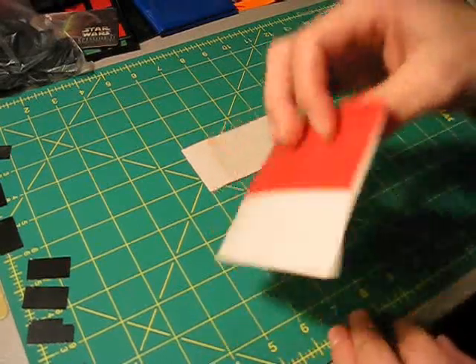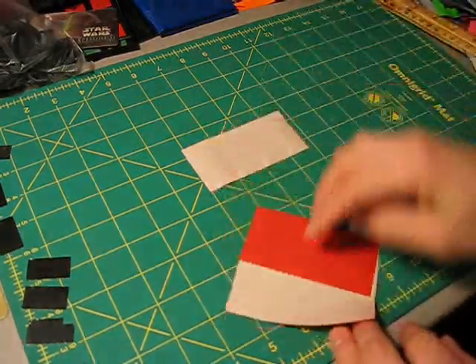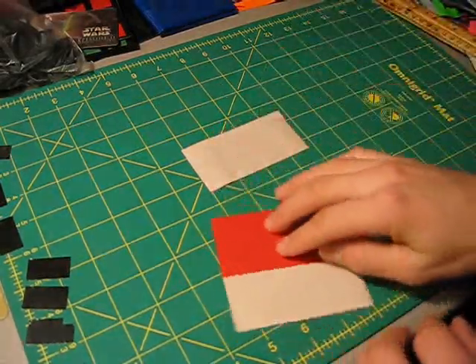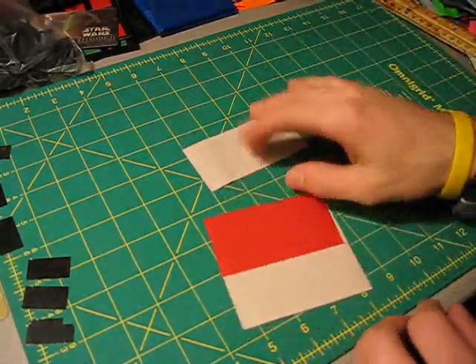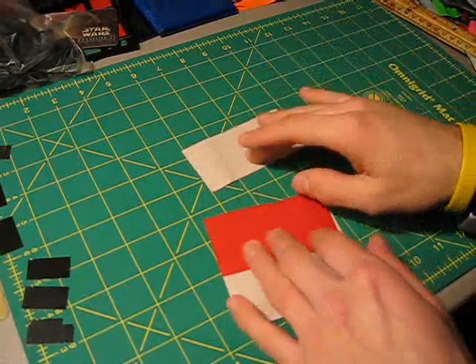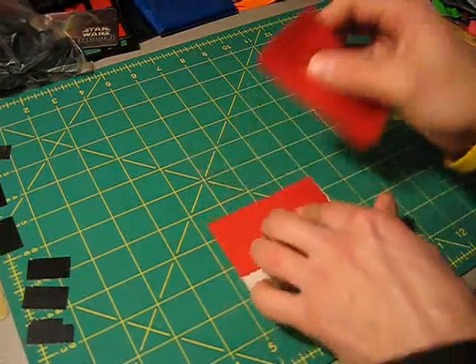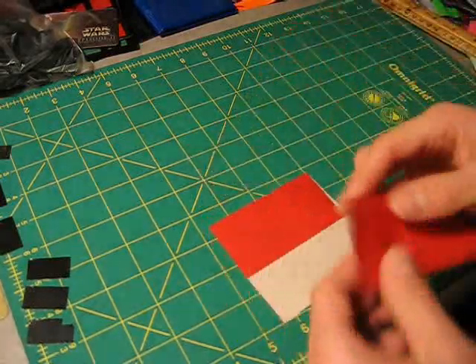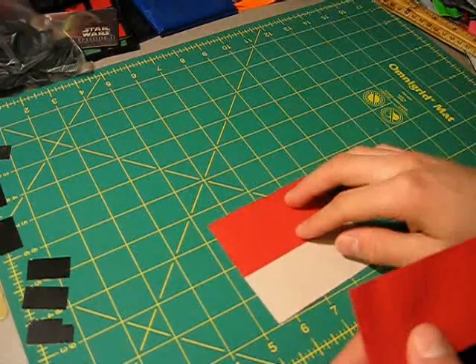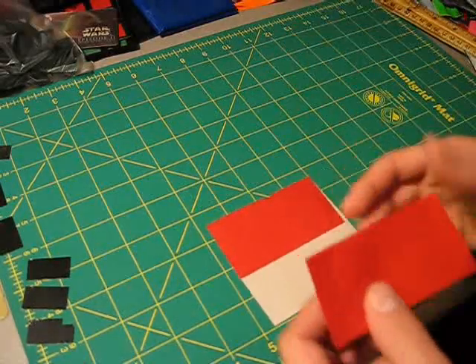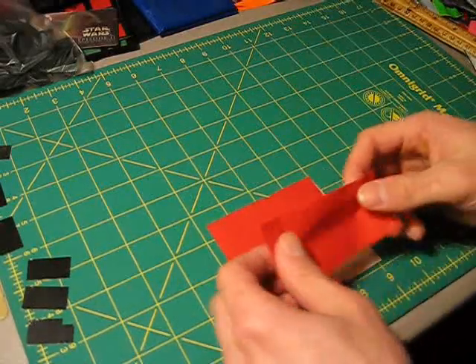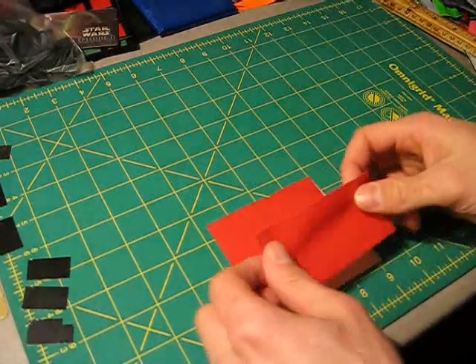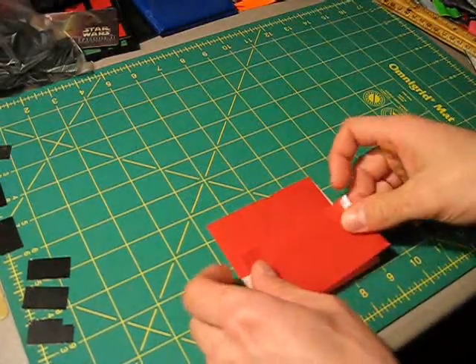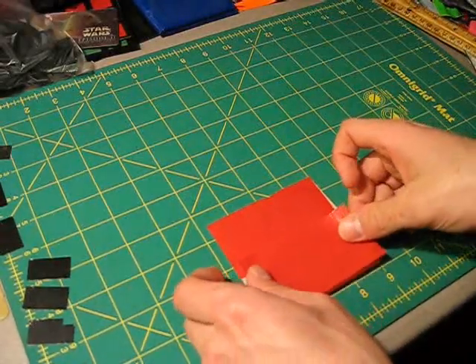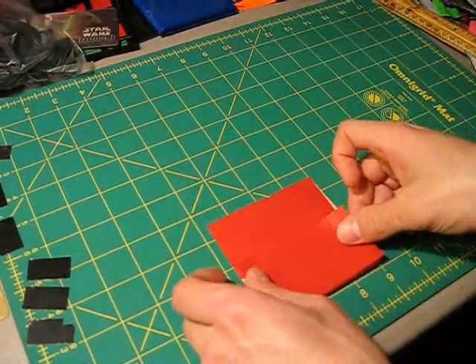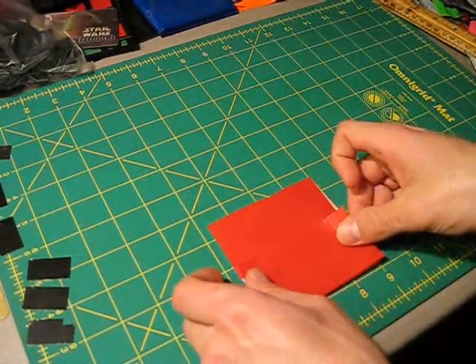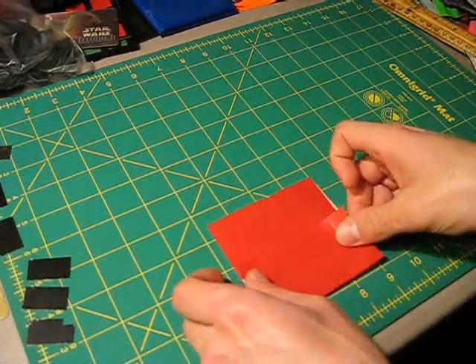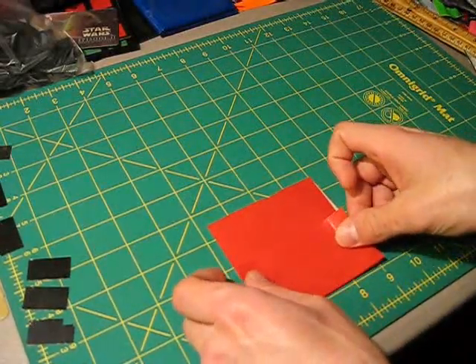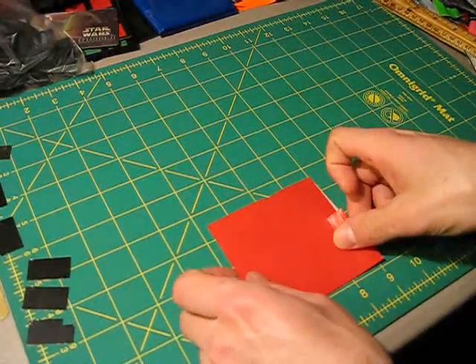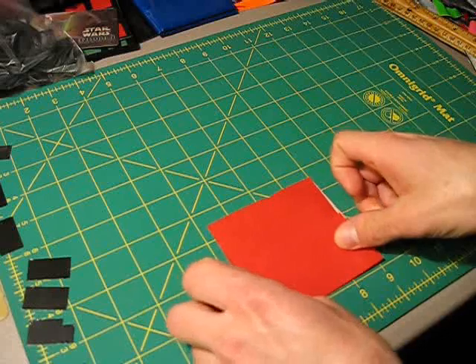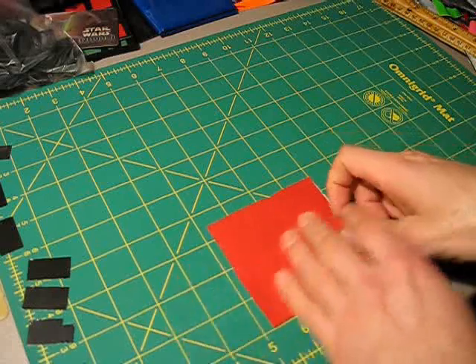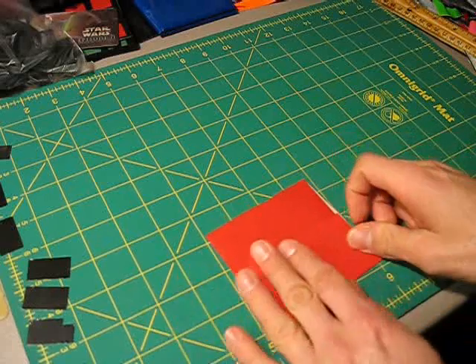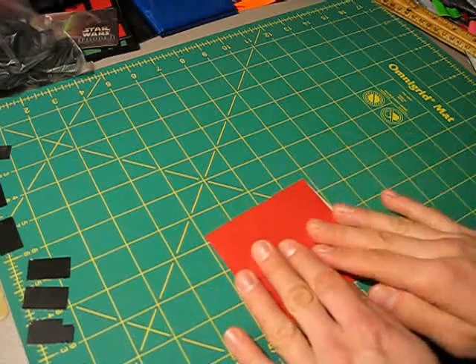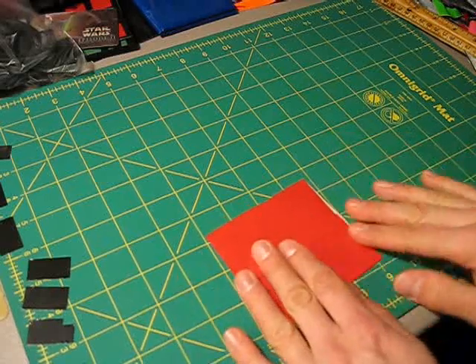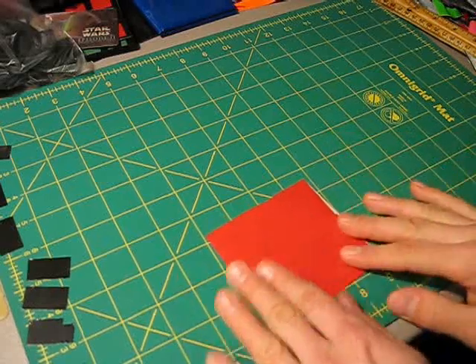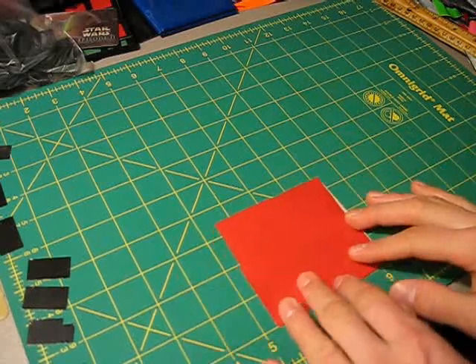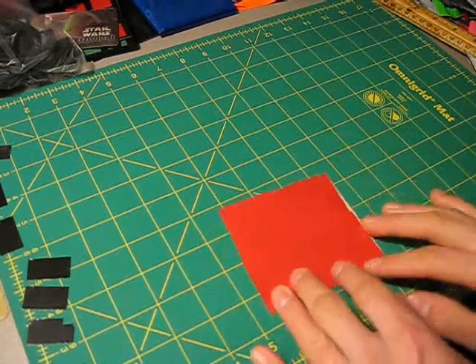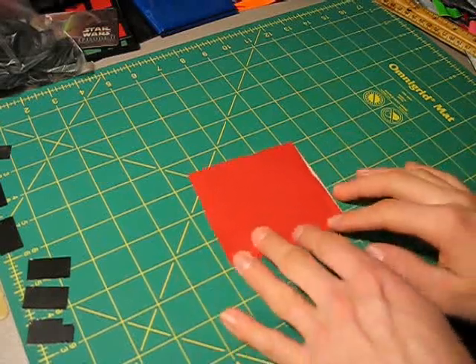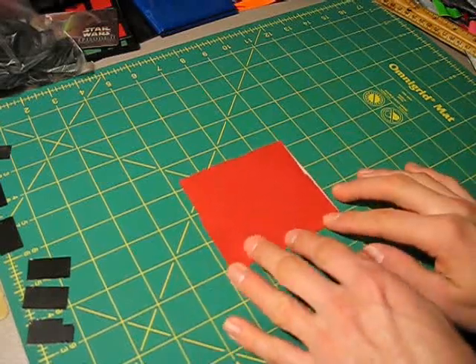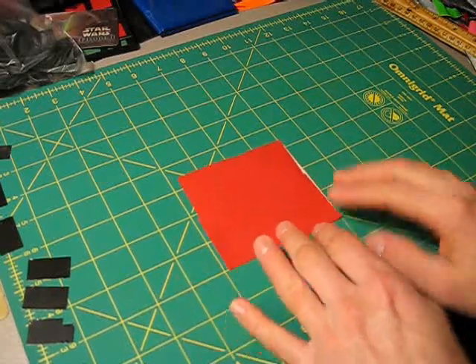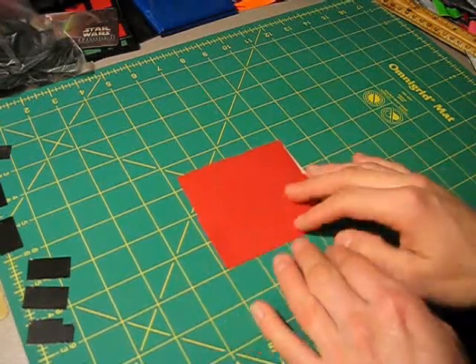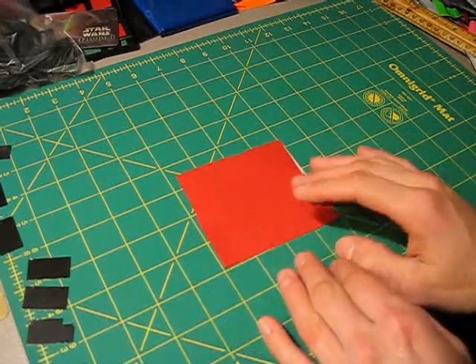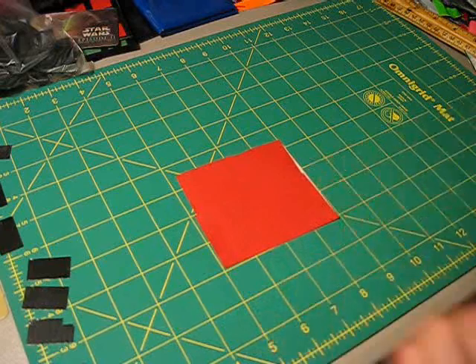Put the whole thing up, take your fourth strip, and stick it down to cover up the rest of the sticky side, just like this. Okay, so that's your first step right there — sticking all those four pieces together.